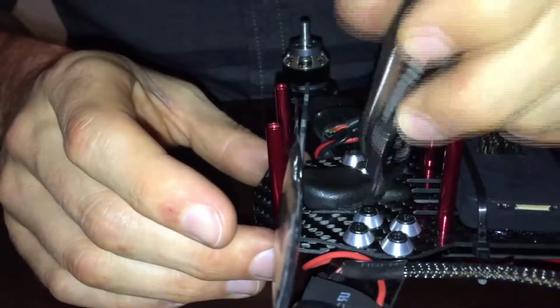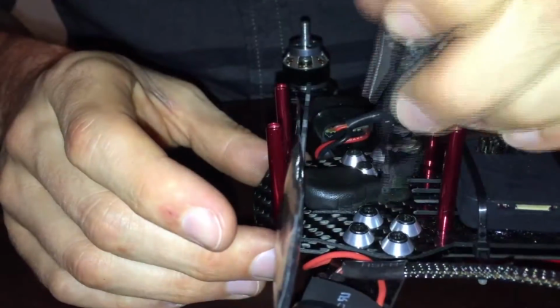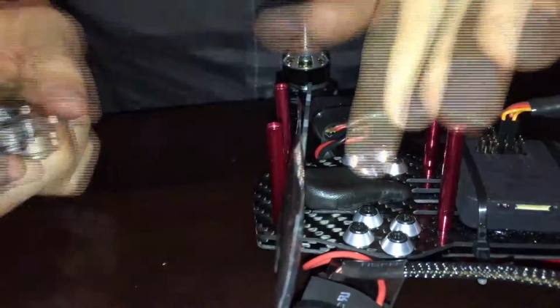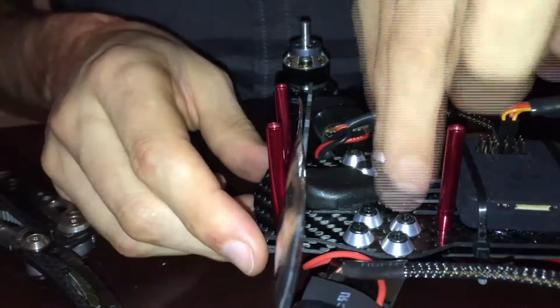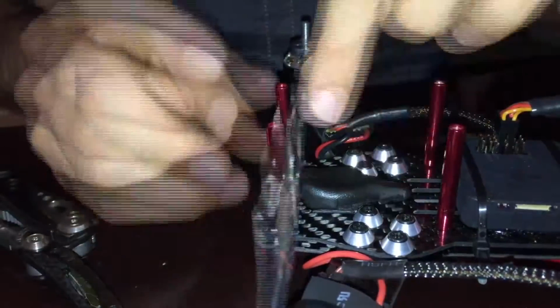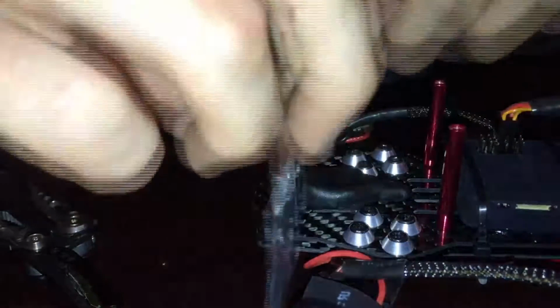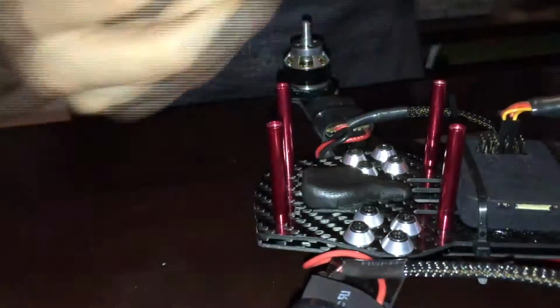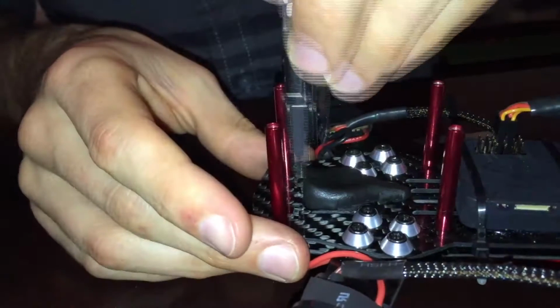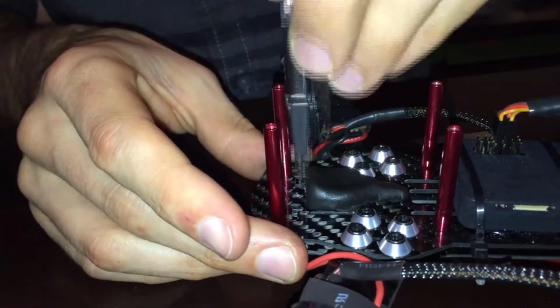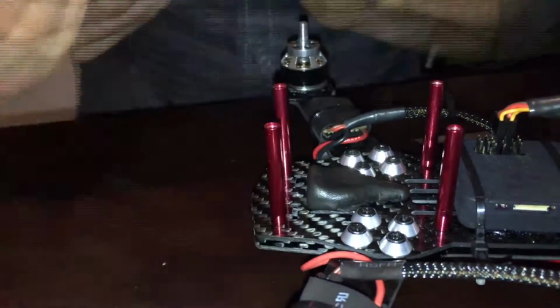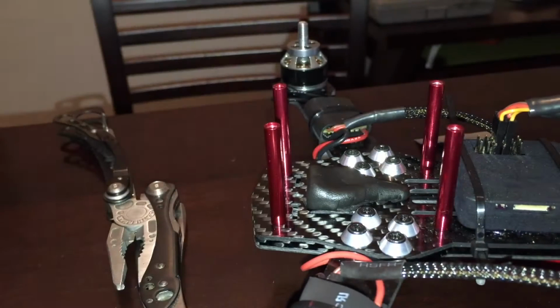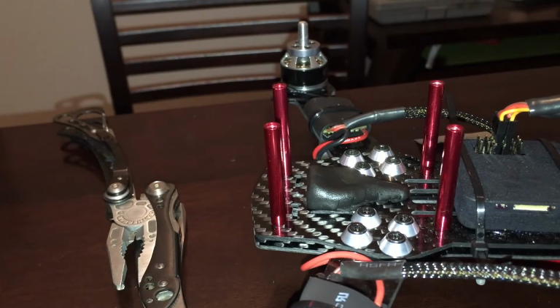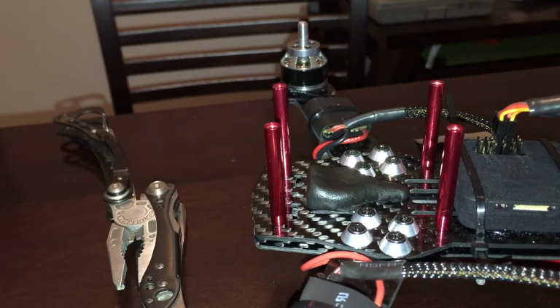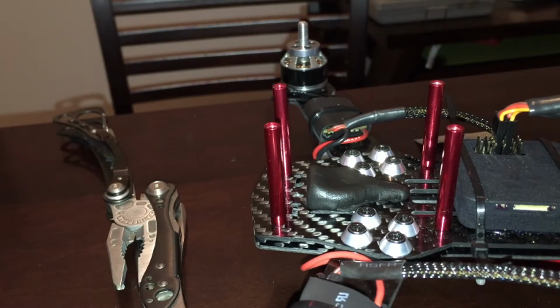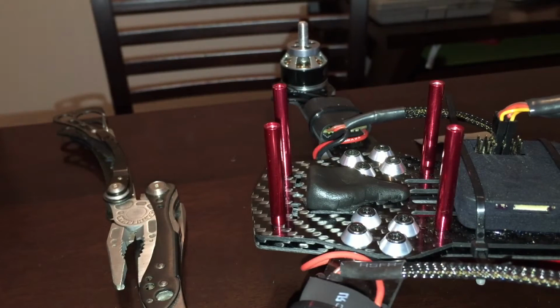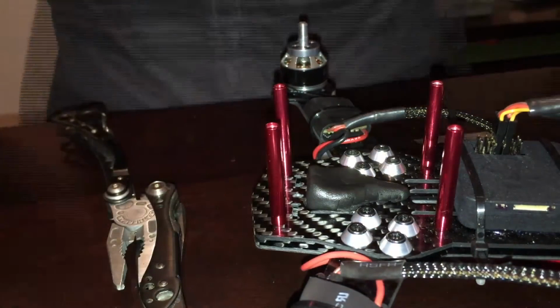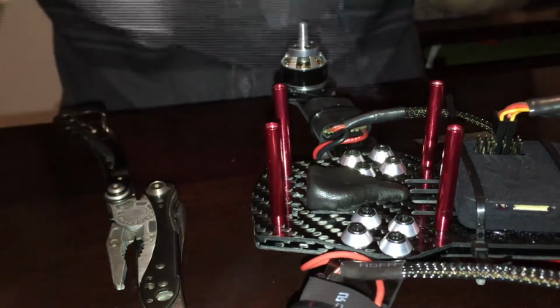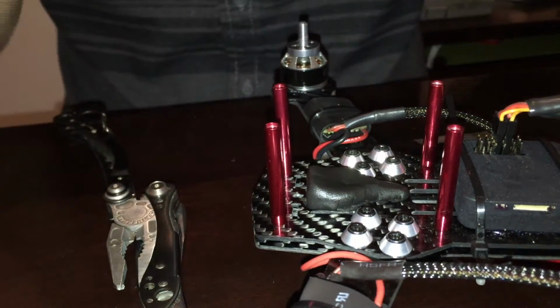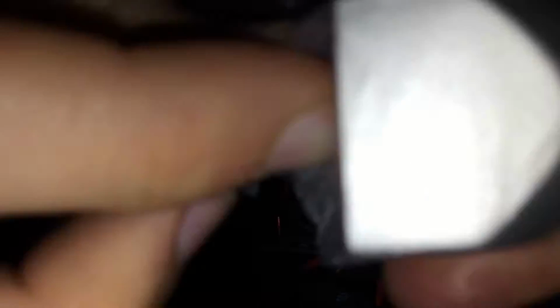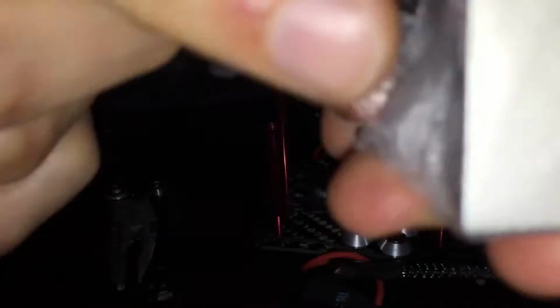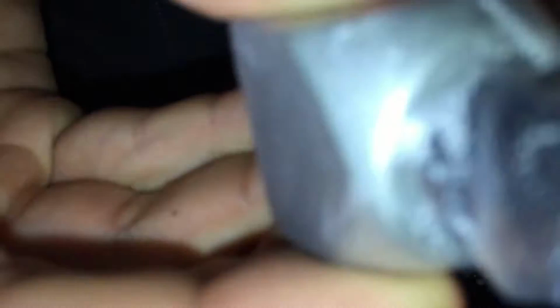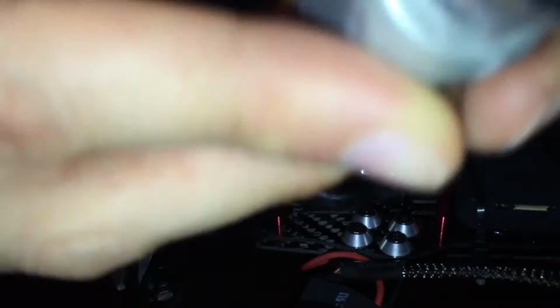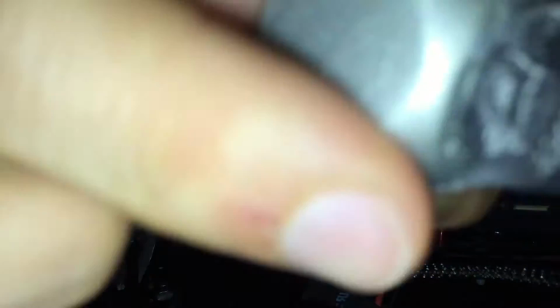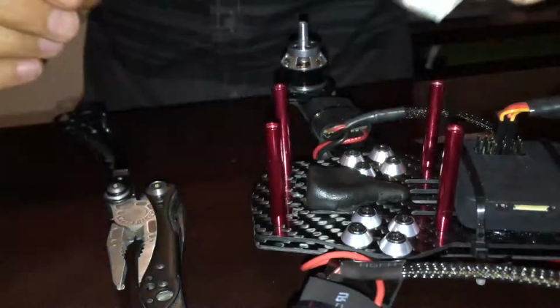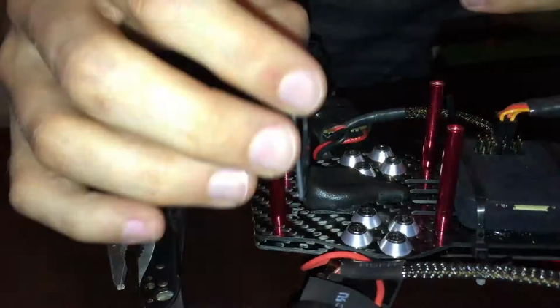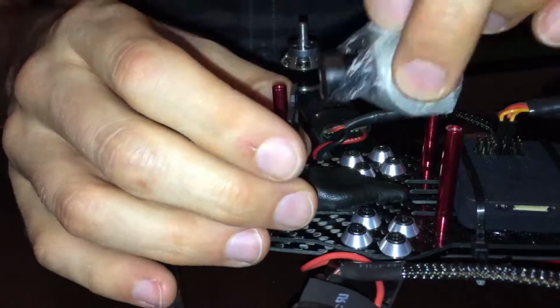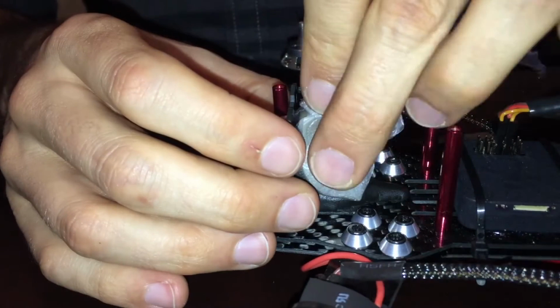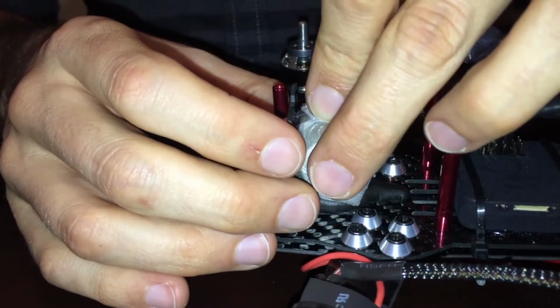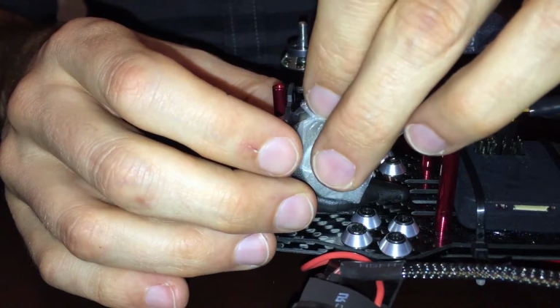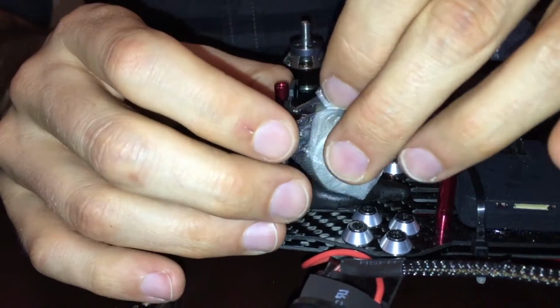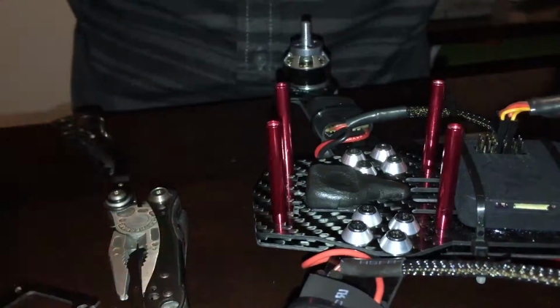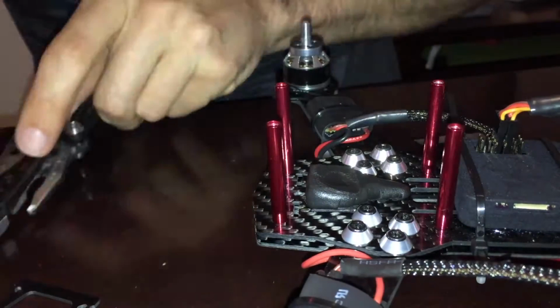First you want to just kind of ball up the sugar in your fingers to warm it up a little bit, and then throw it on the frame and just start molding it. Make sure to wrap your camera in some Saran Wrap so that the sugar doesn't stick to it.